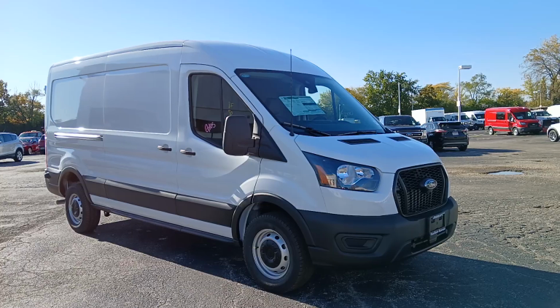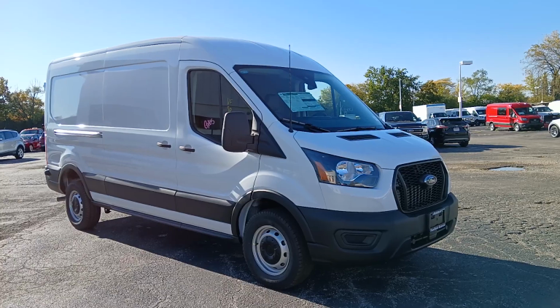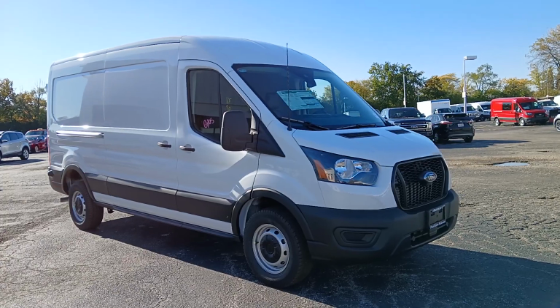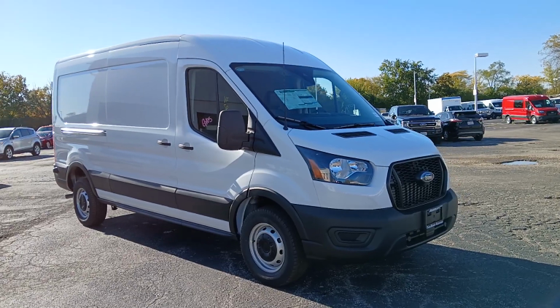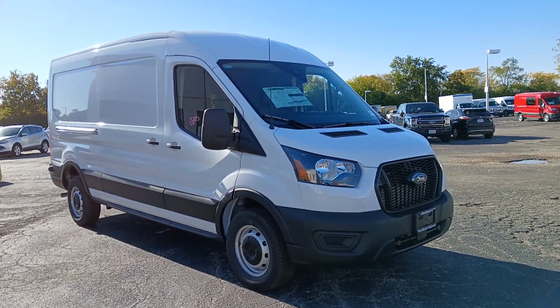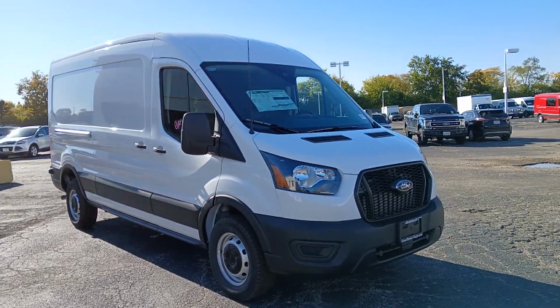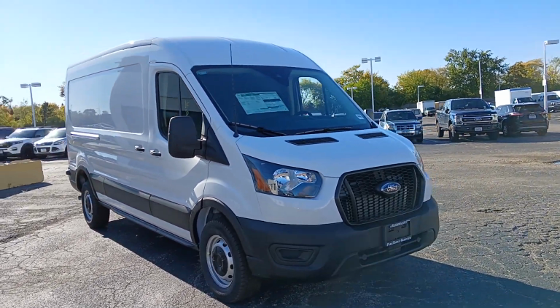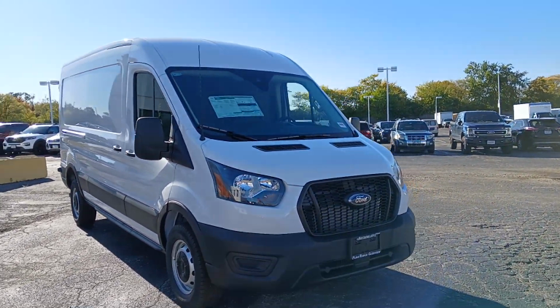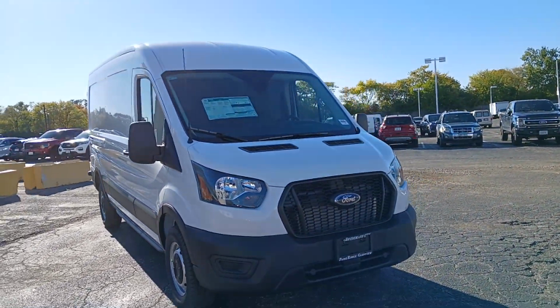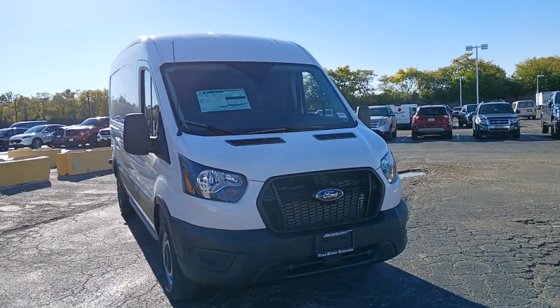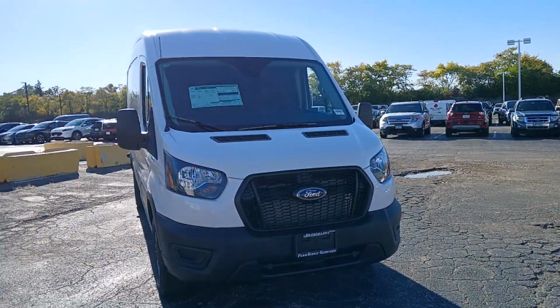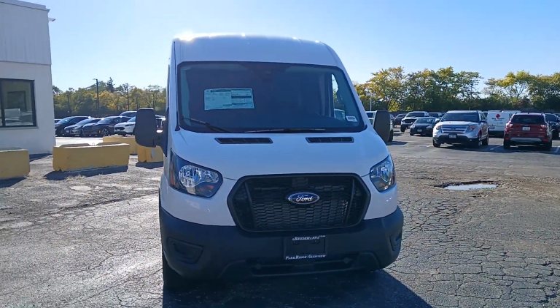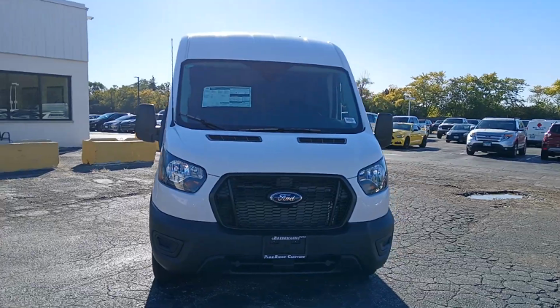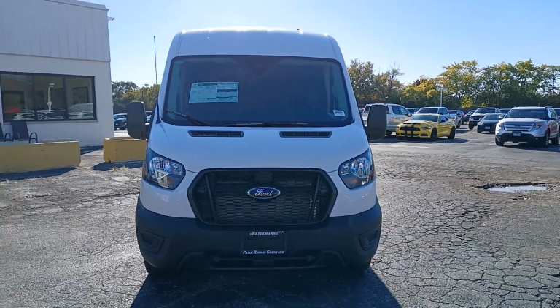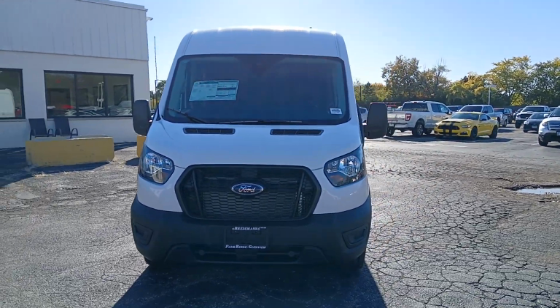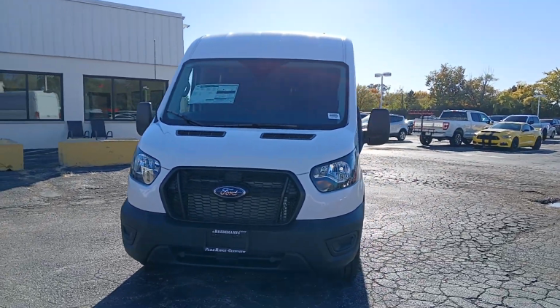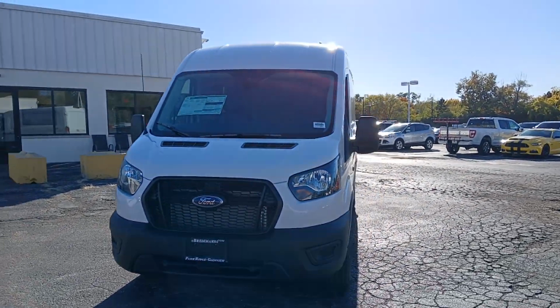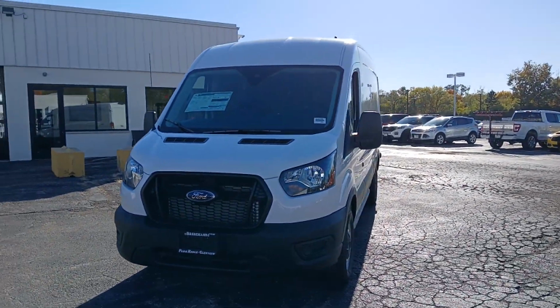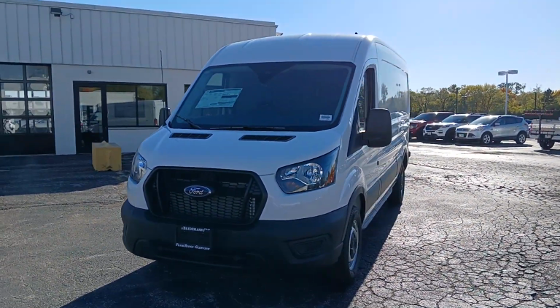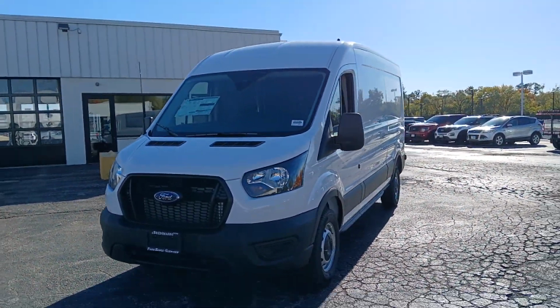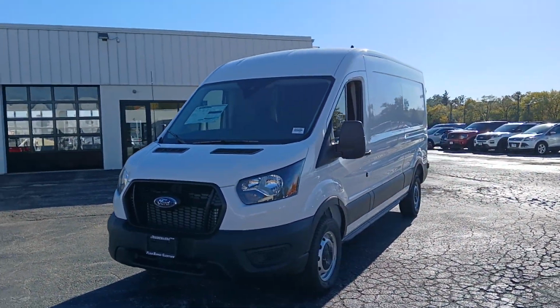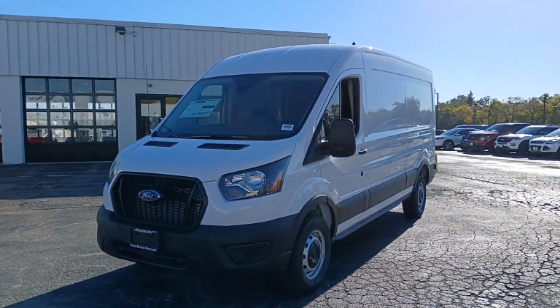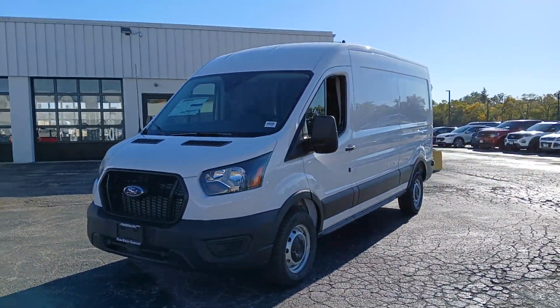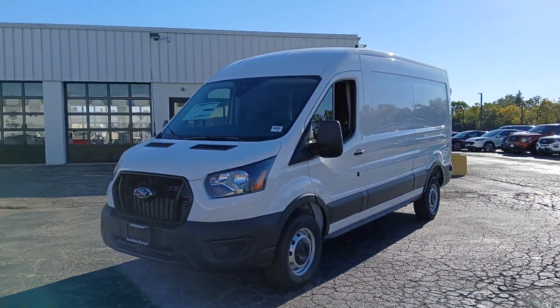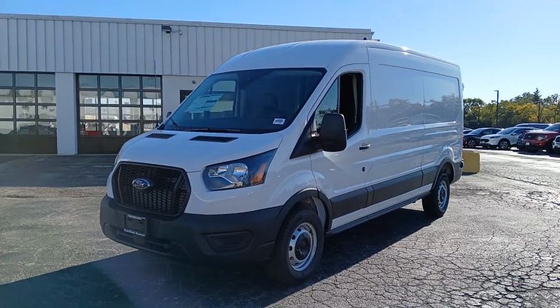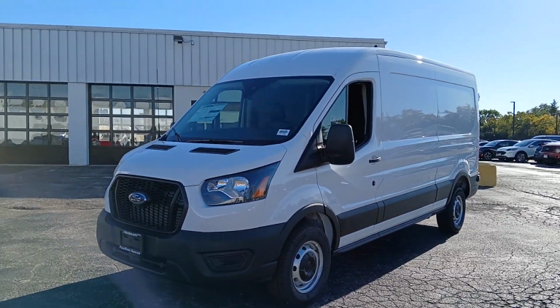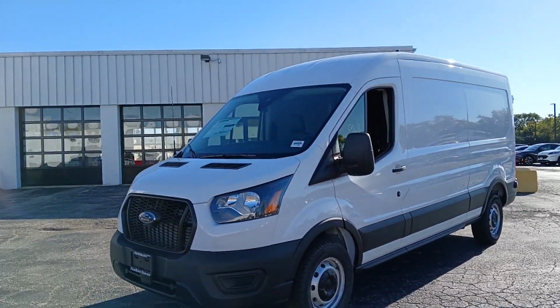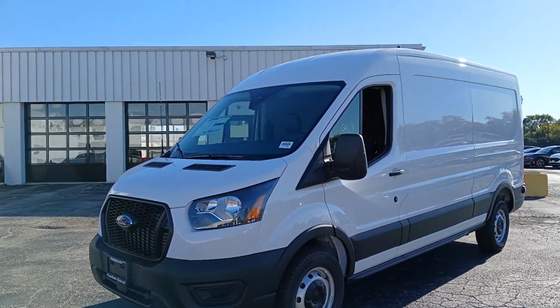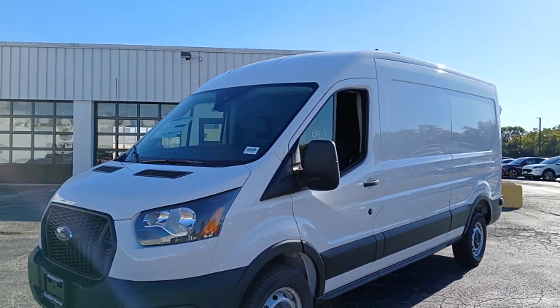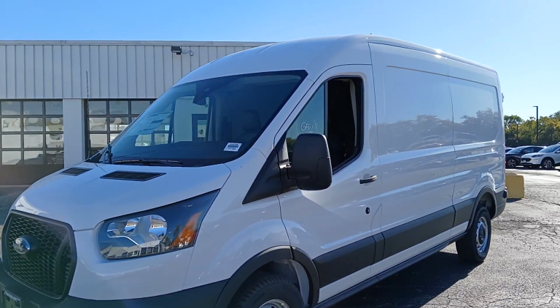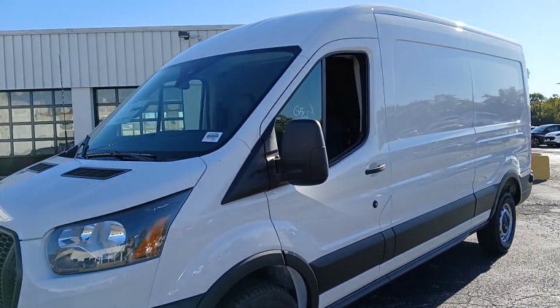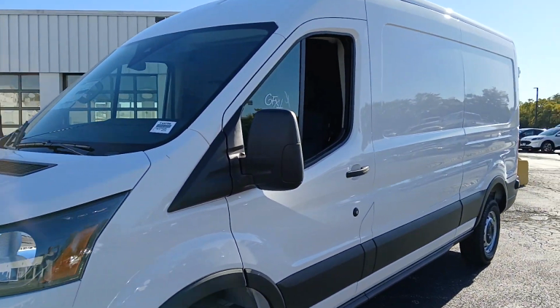Get into the 2024 Ford Transit. Here's a Ford Transit, the passenger and cargo carrier that's adaptable to meet your unique needs. Whether you're looking for a family hauler, custom conversion van, or commuter shuttle,